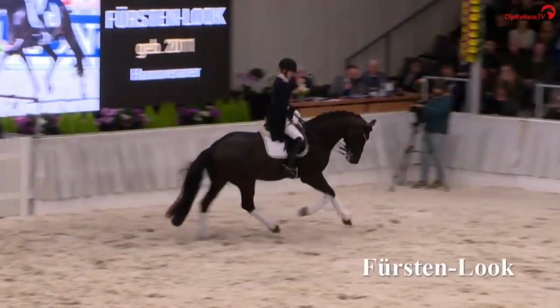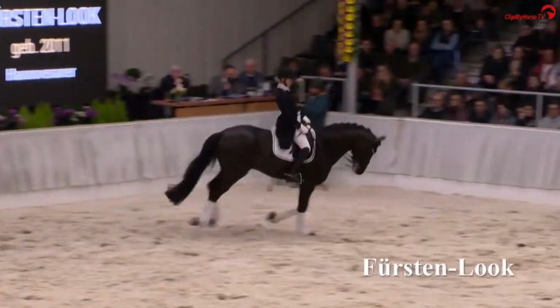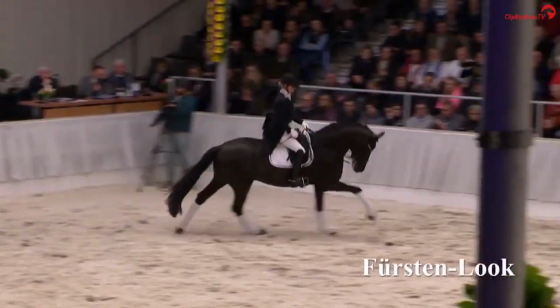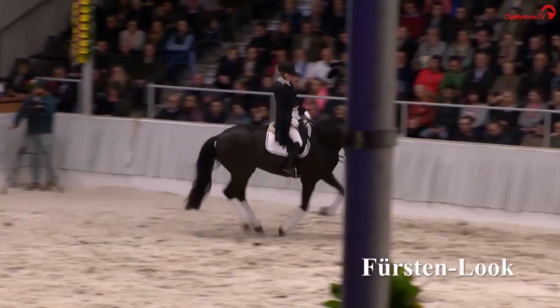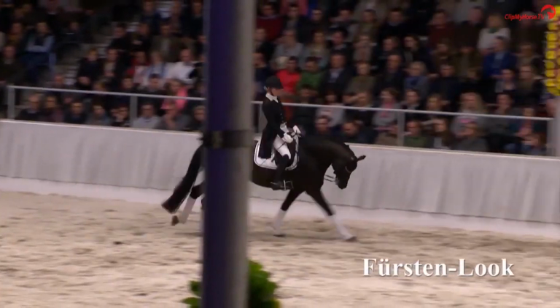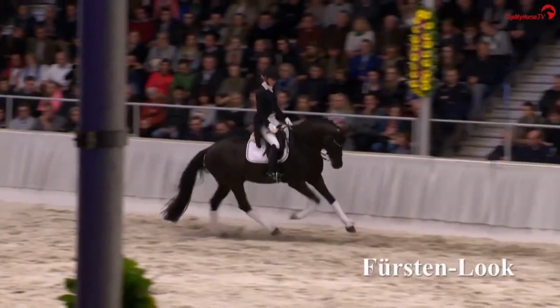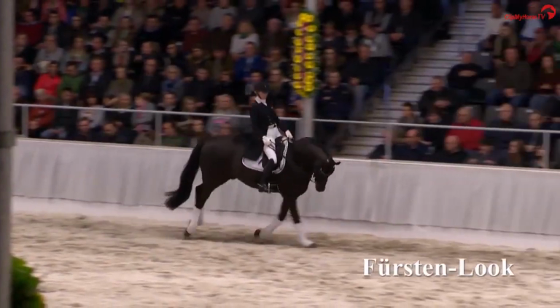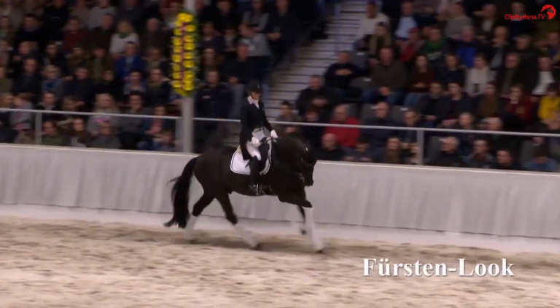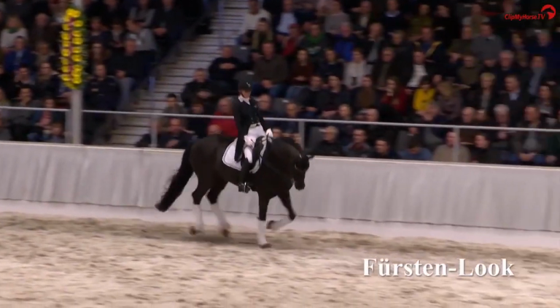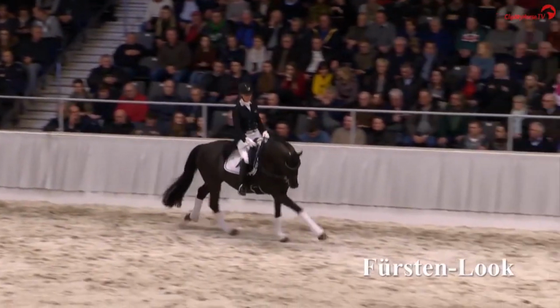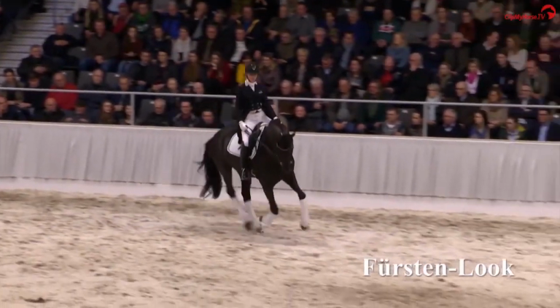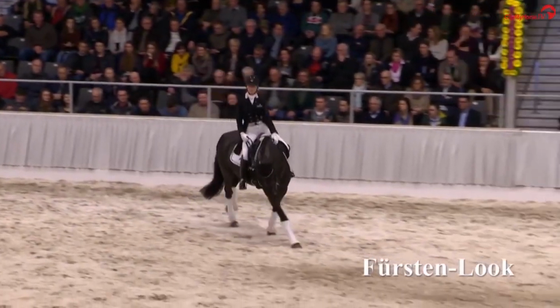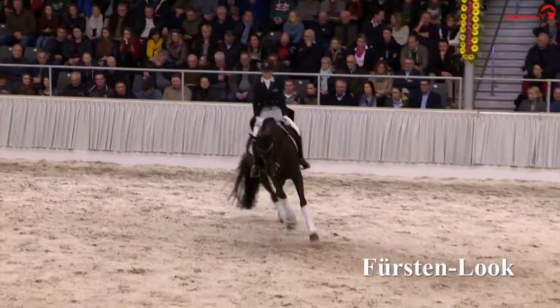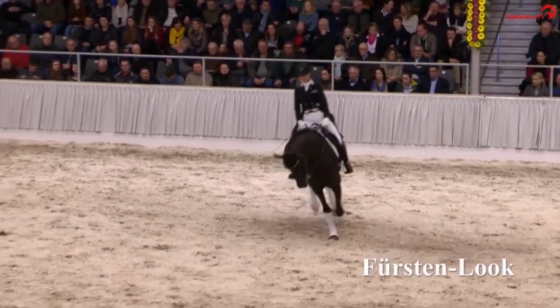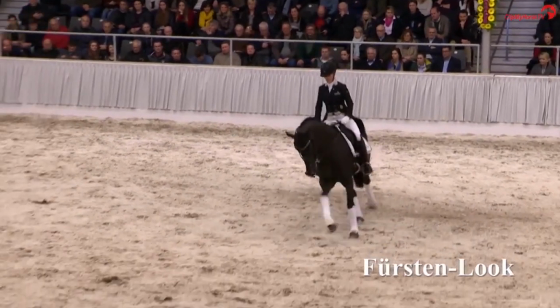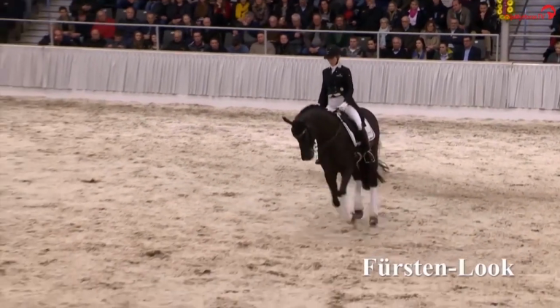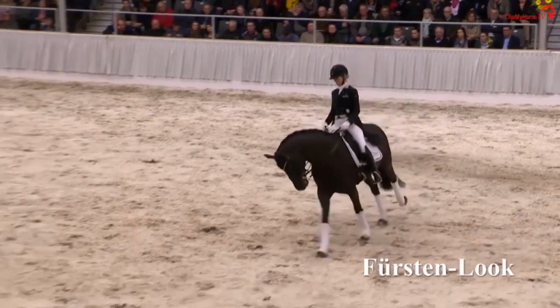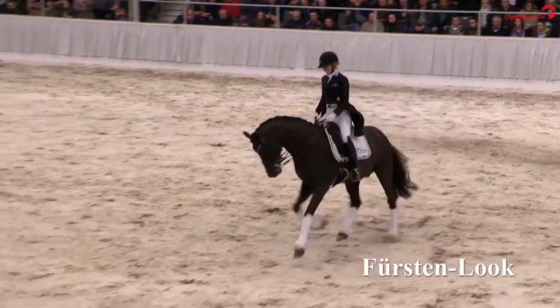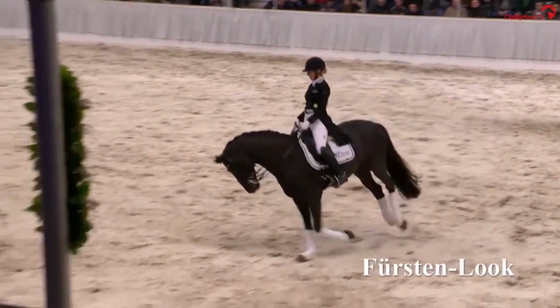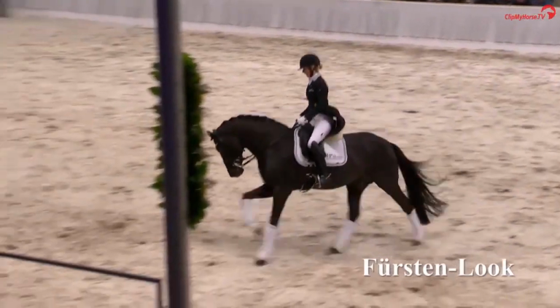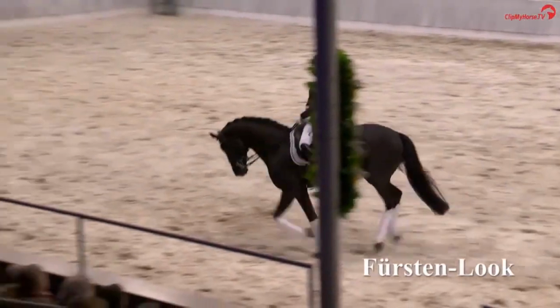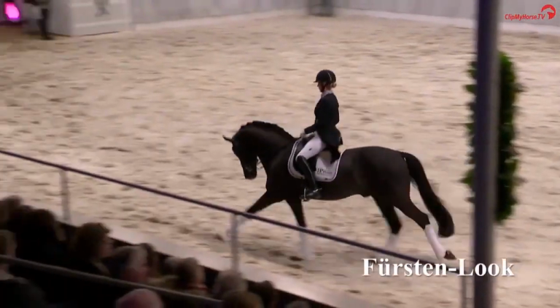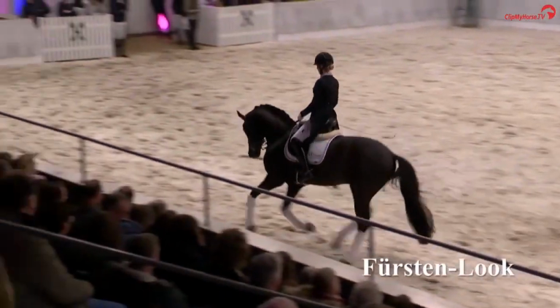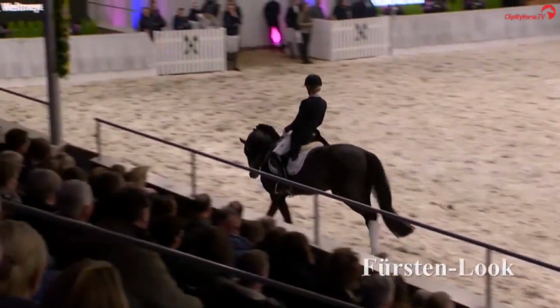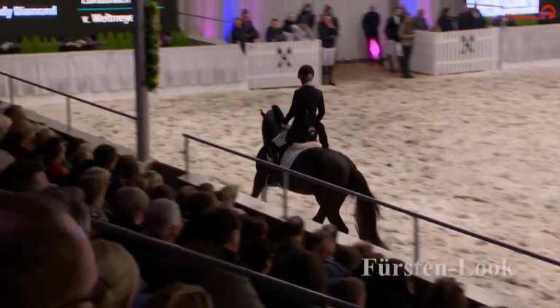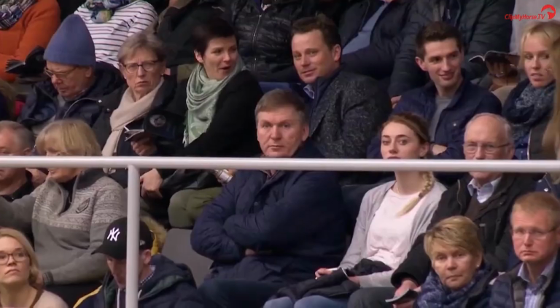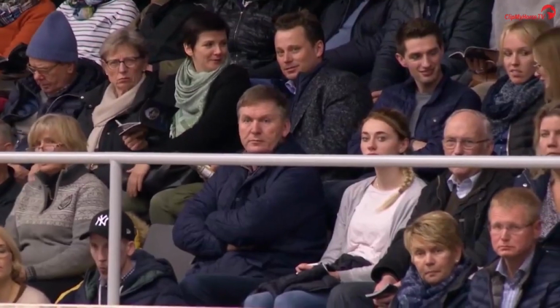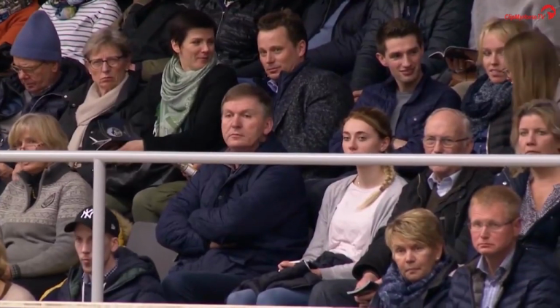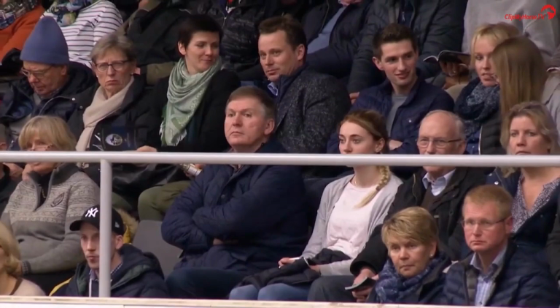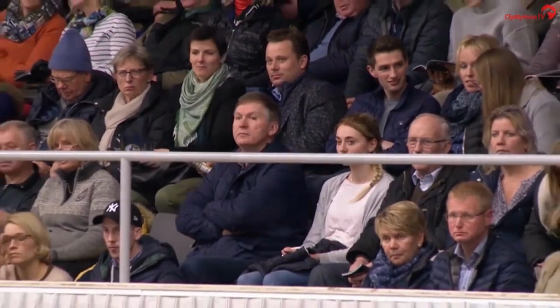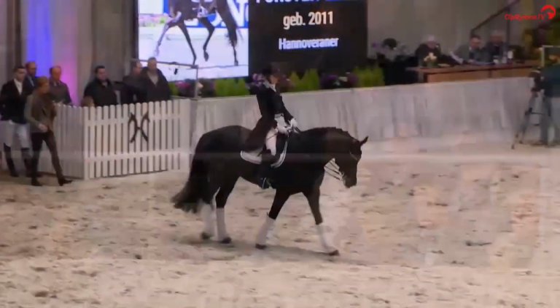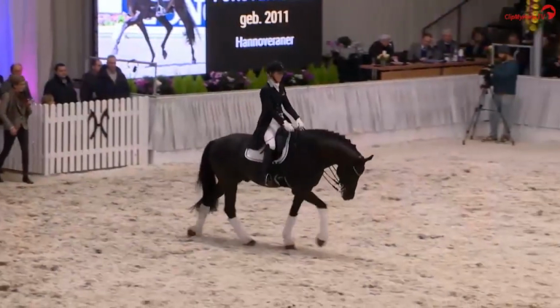So Fürstenberg has a famous bloodline and a strong breeding background, and that might be the reason he has these extraordinary gaits.